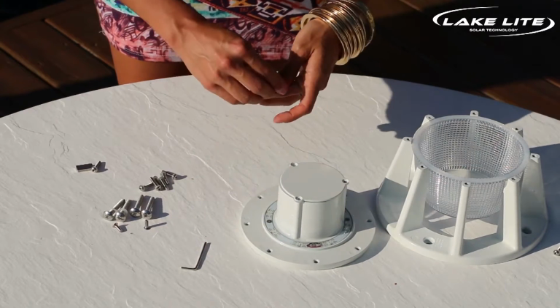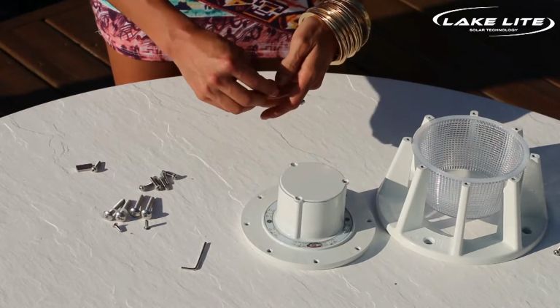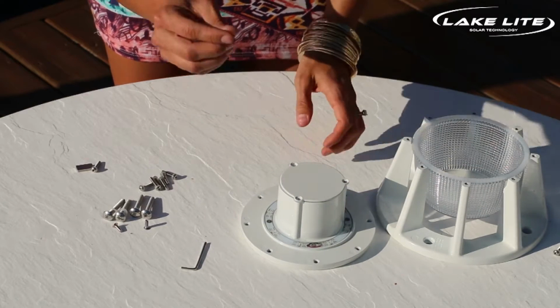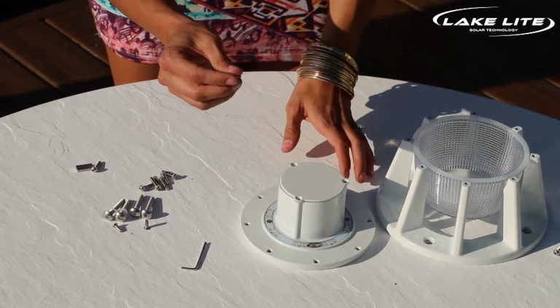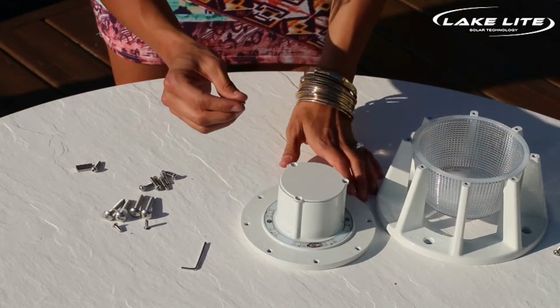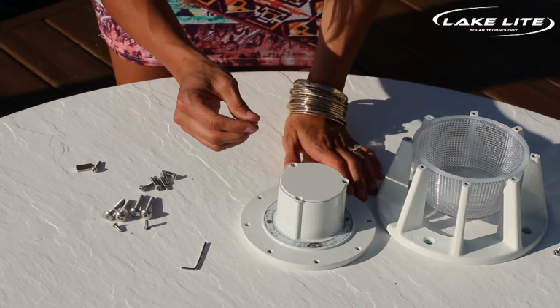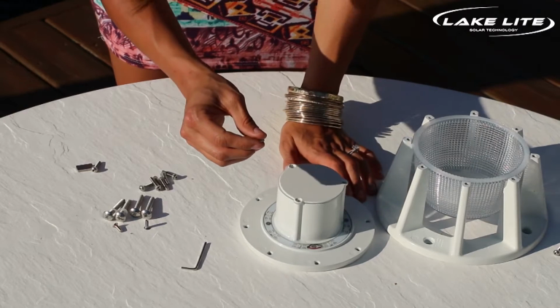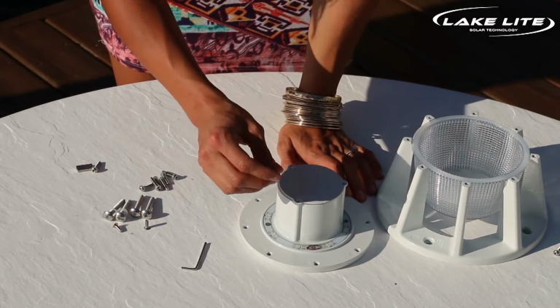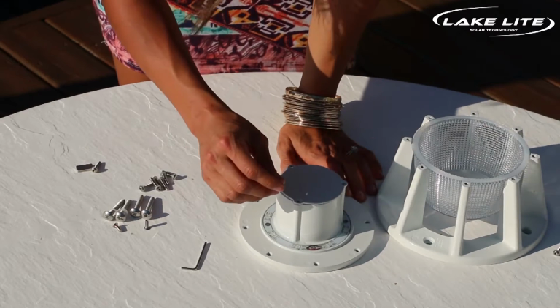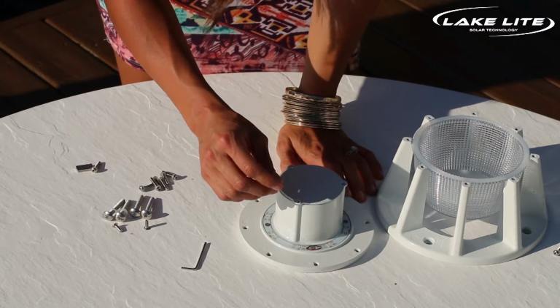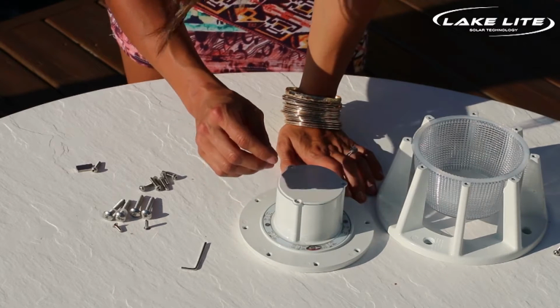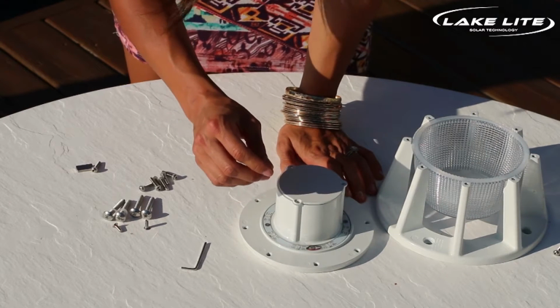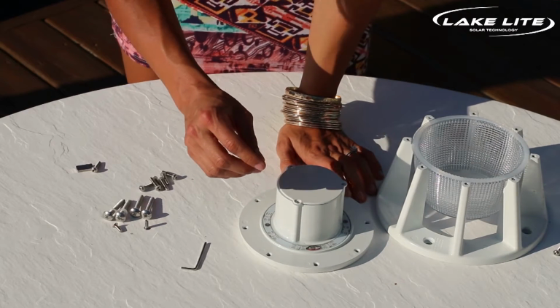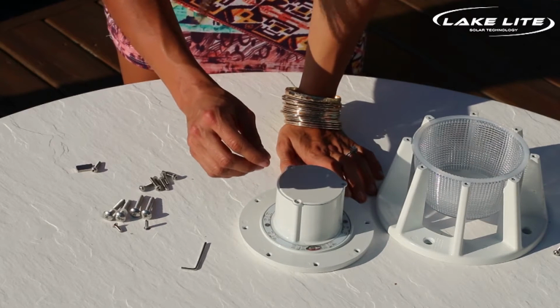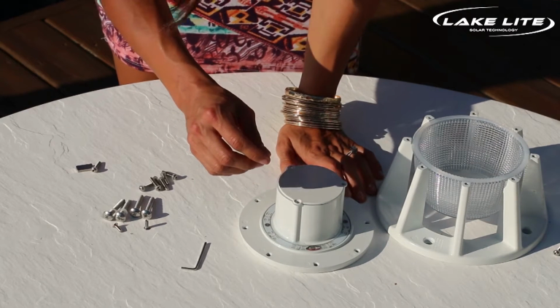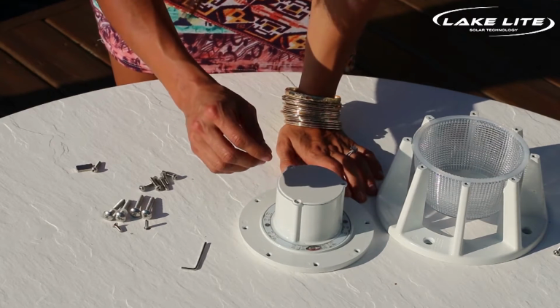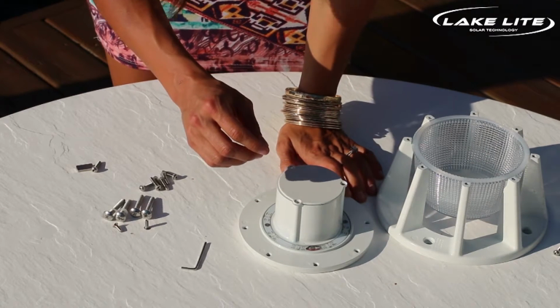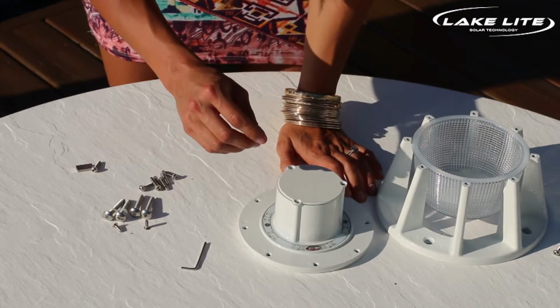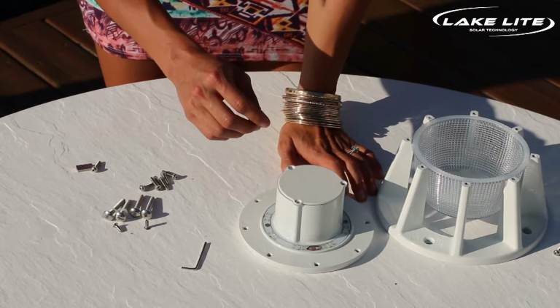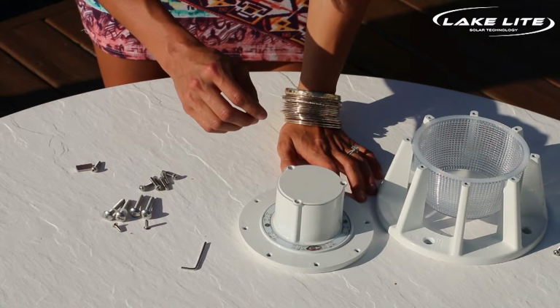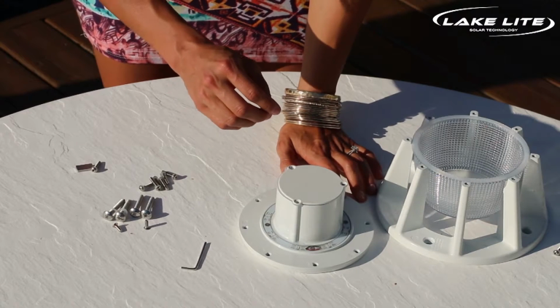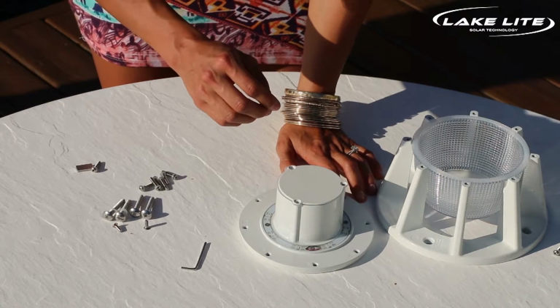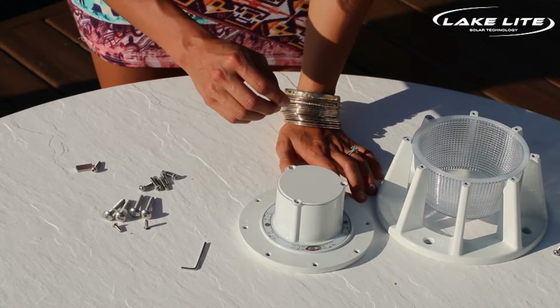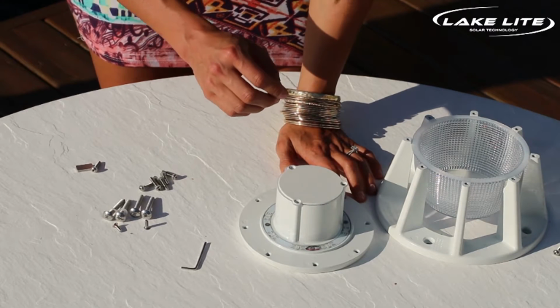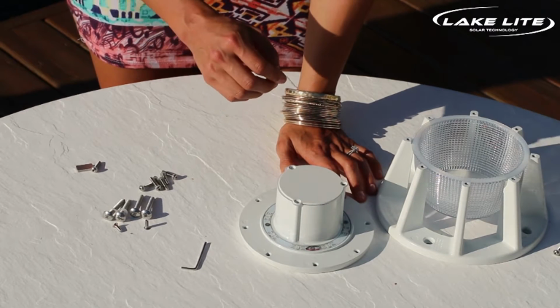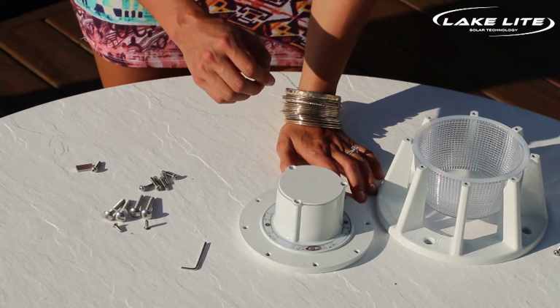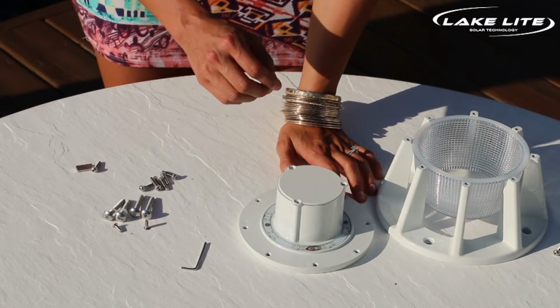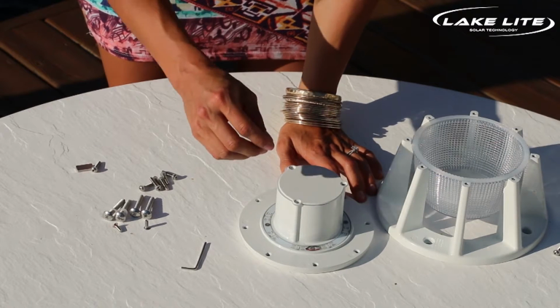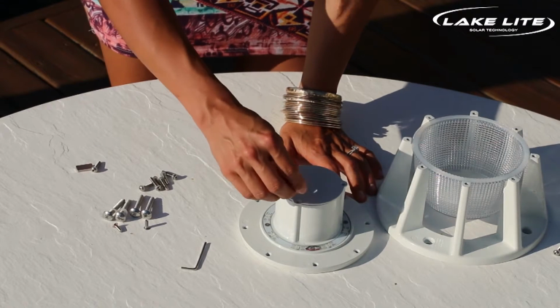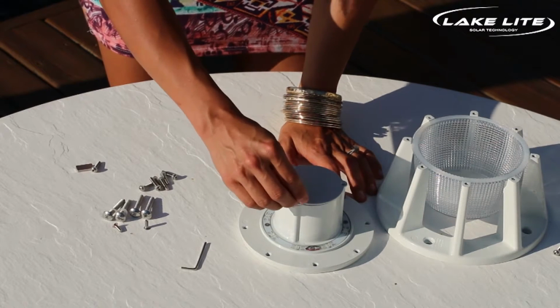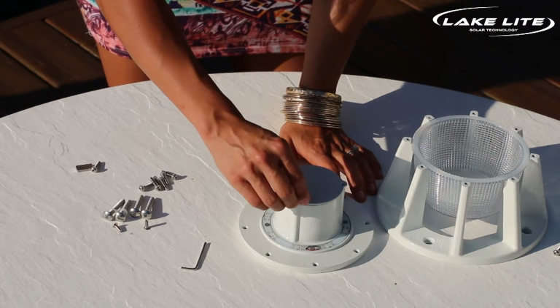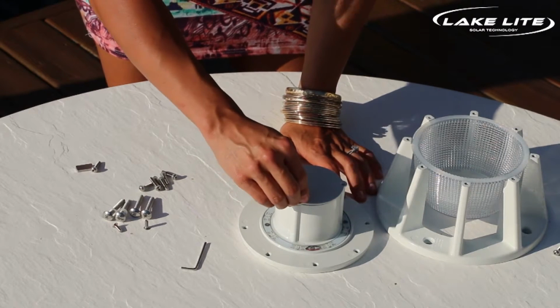When putting your screws back in it's important to turn them in the reverse direction first until you hear a pop, and then slowly tighten each one all the way around until they are firmly tight.